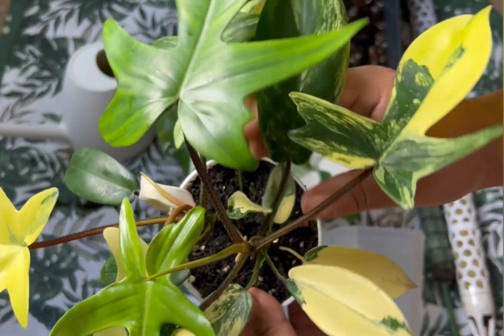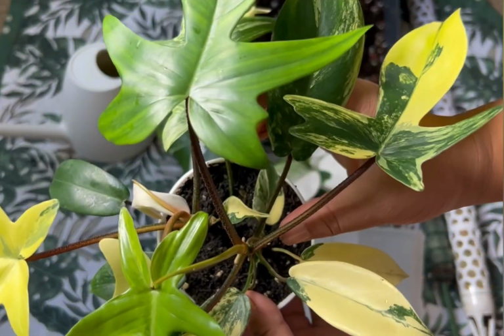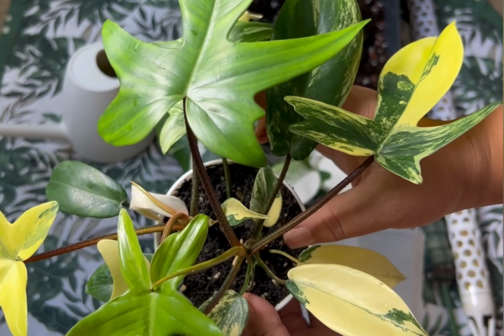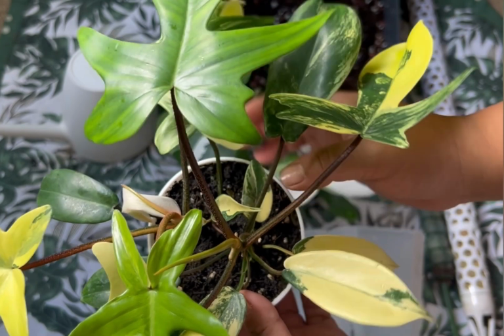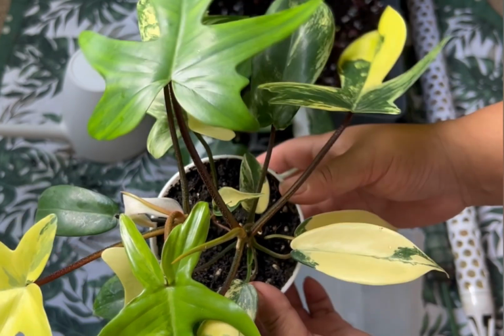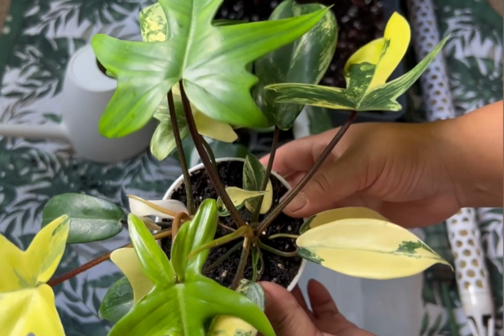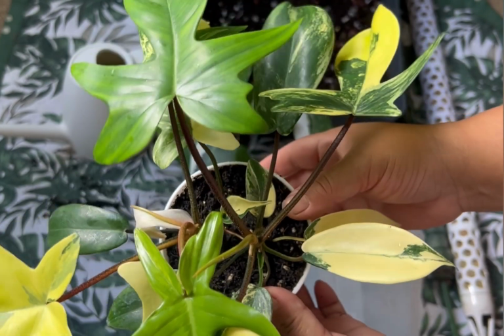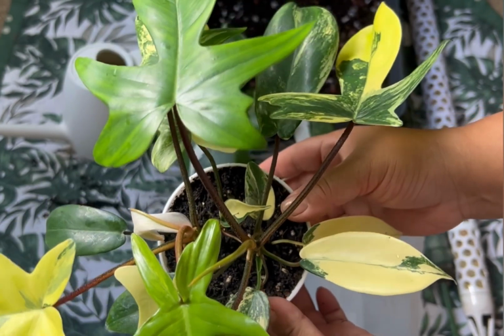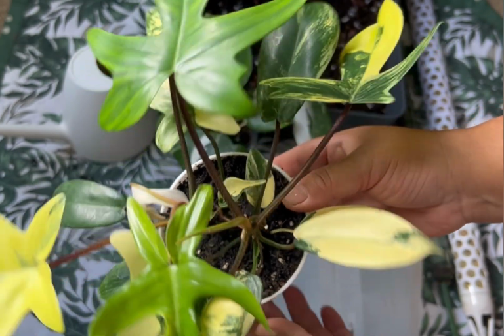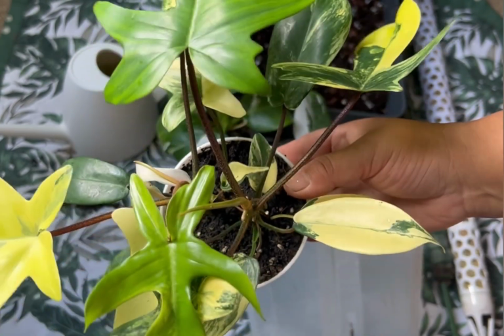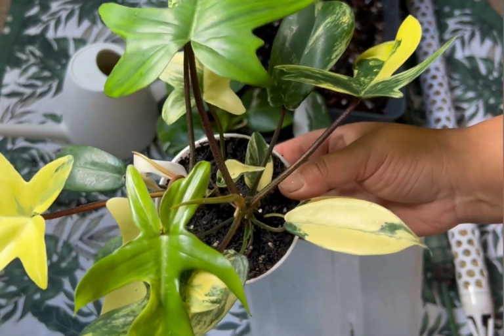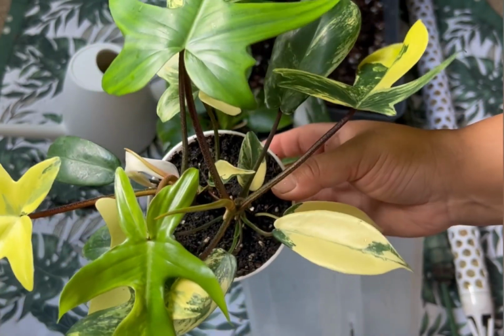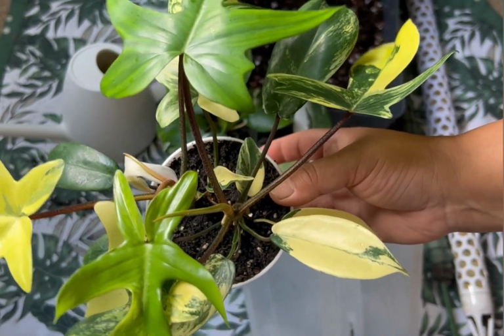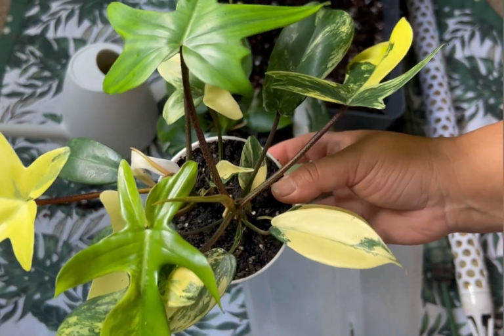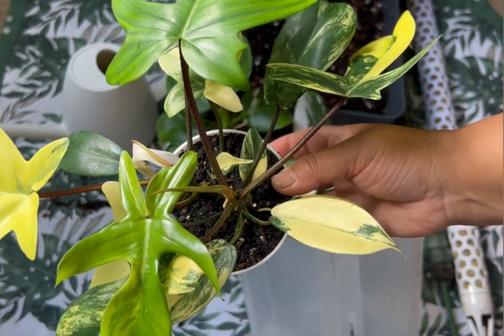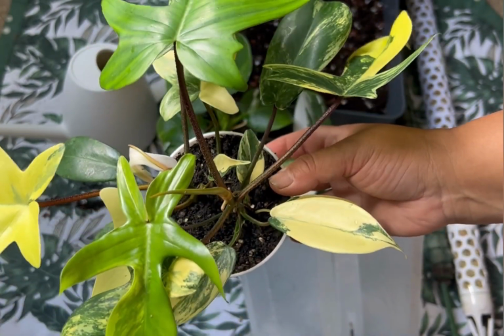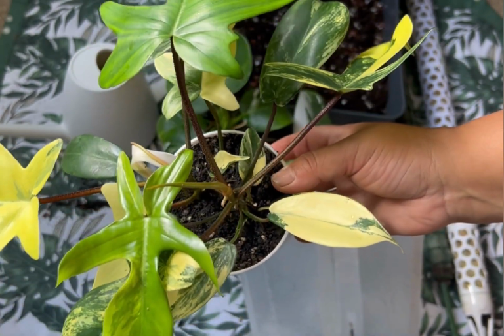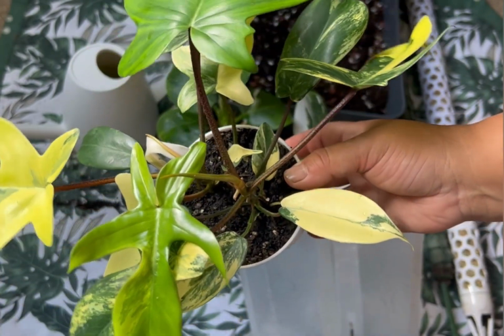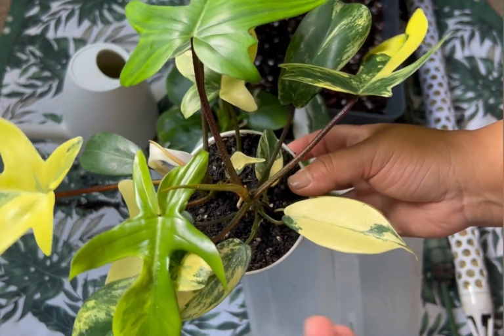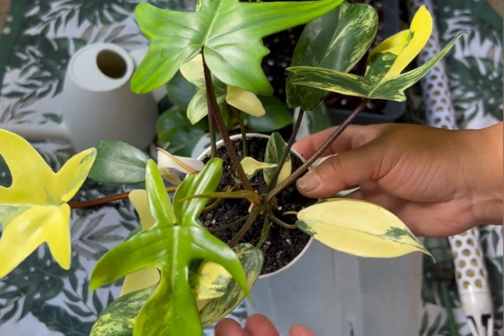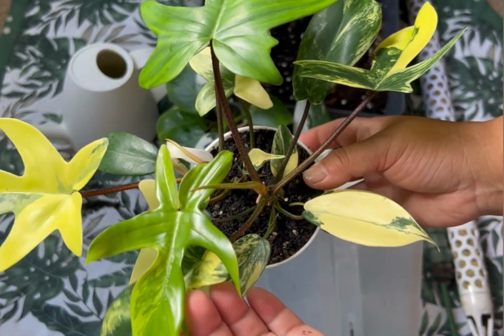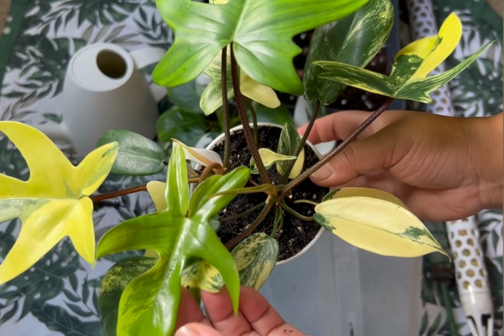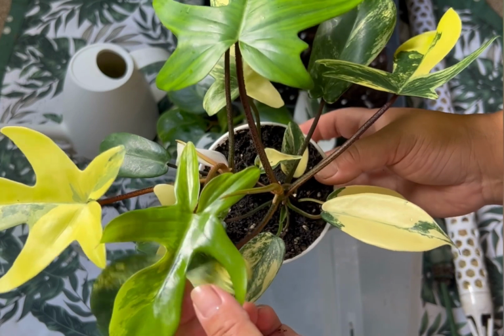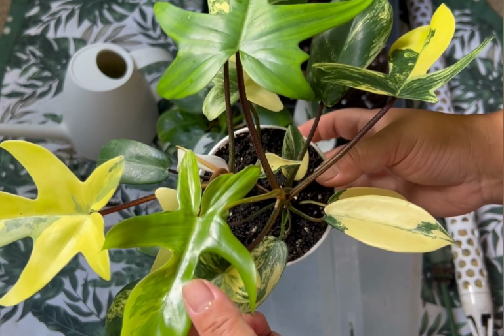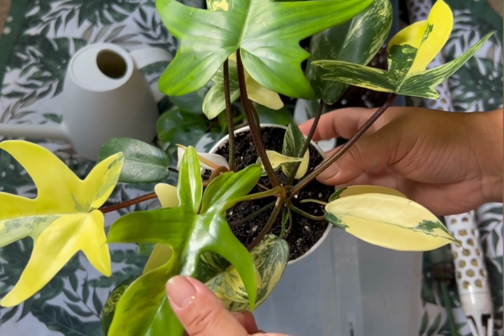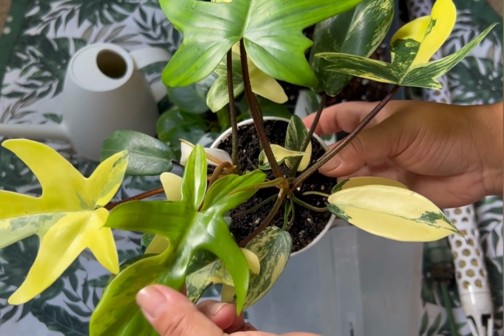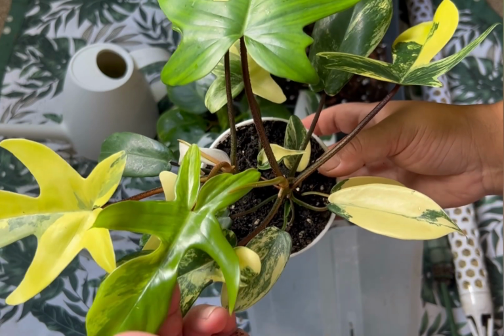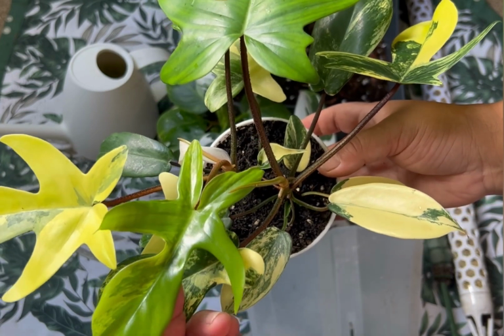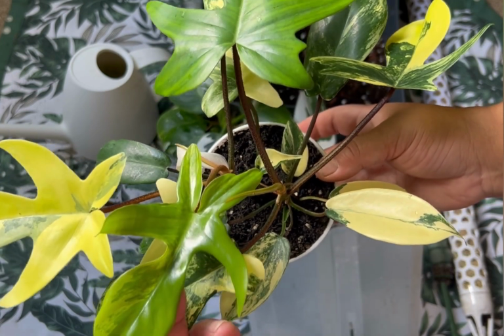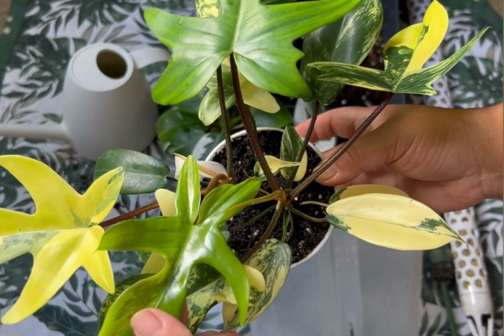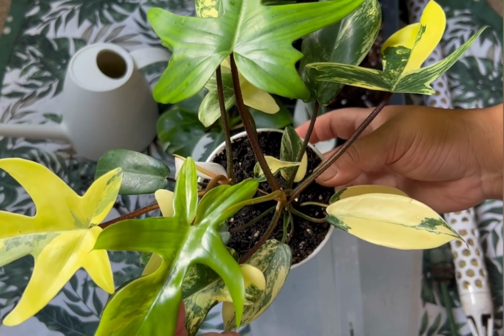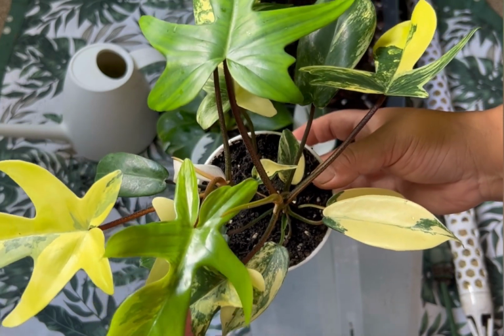They are growing in the same pattern and are at the same height, so I'm thinking of potting them up together and putting a moss ball between them so they can attach to the moss.